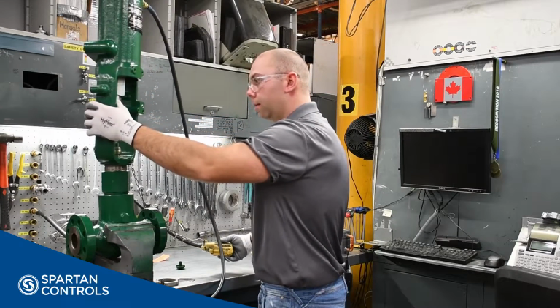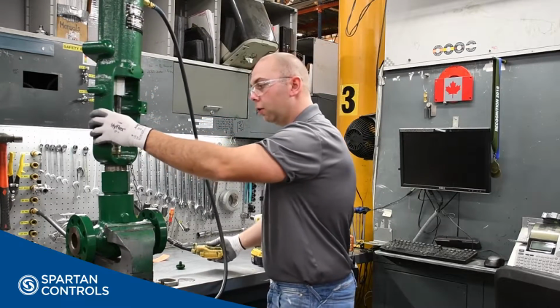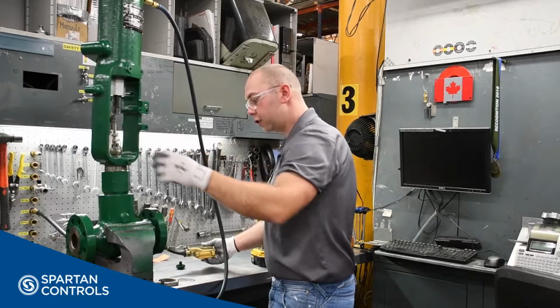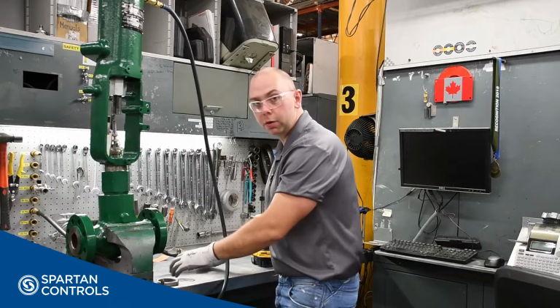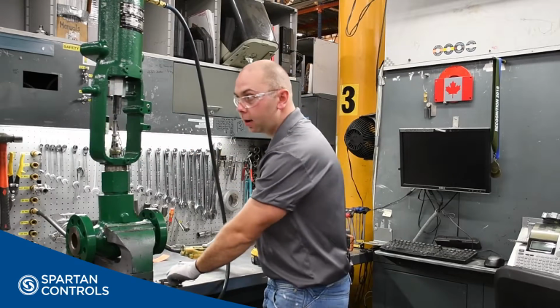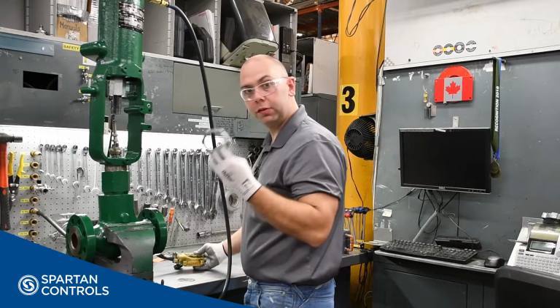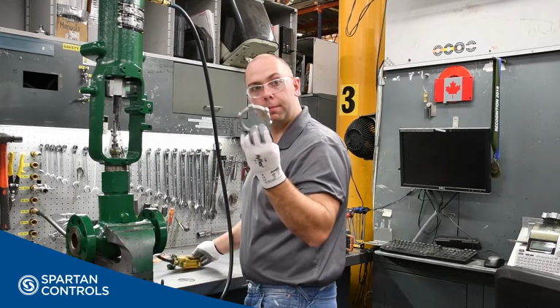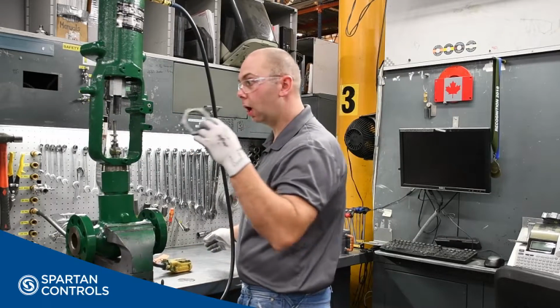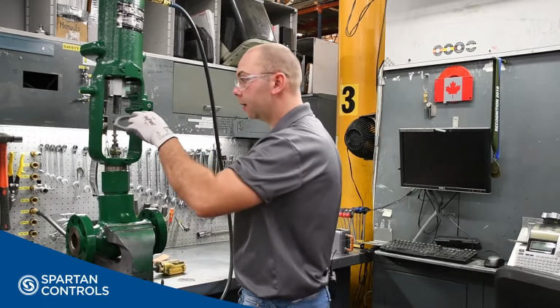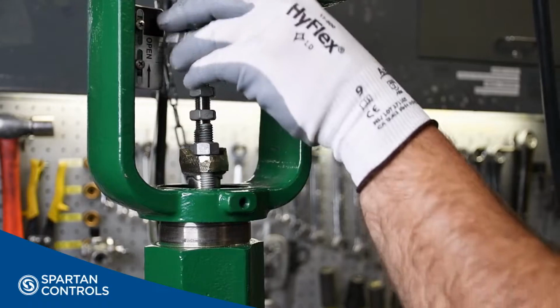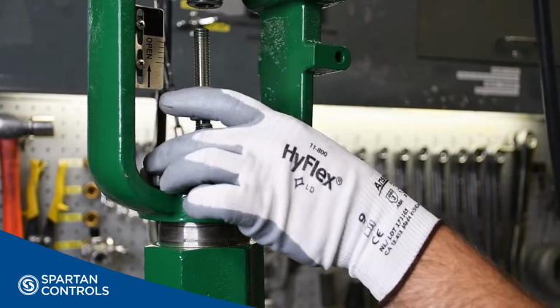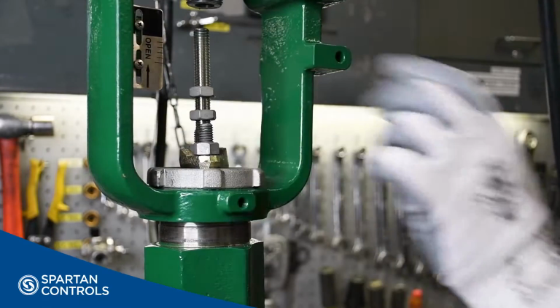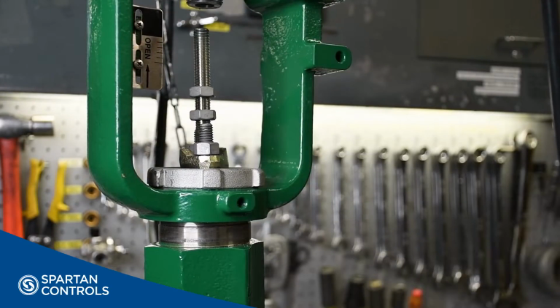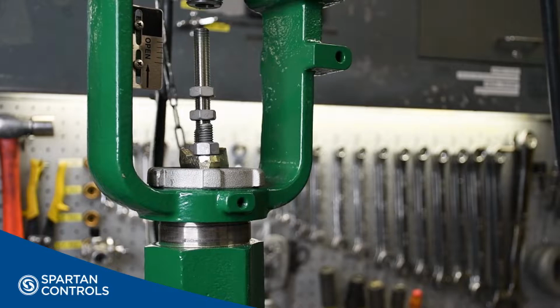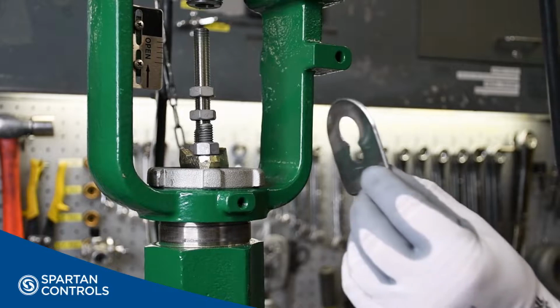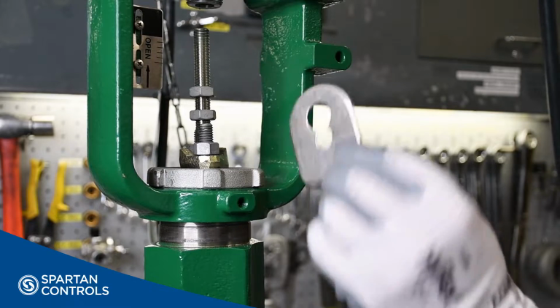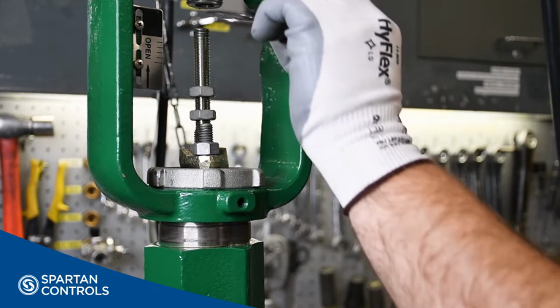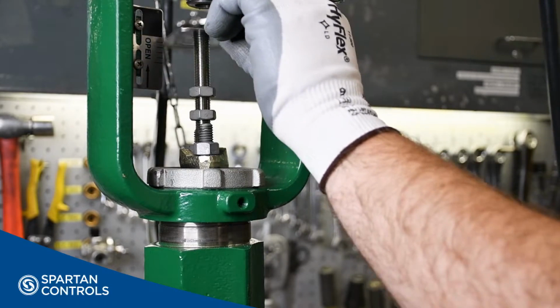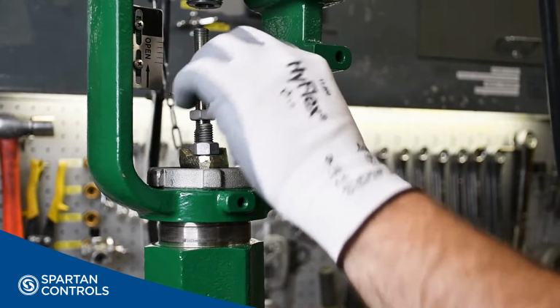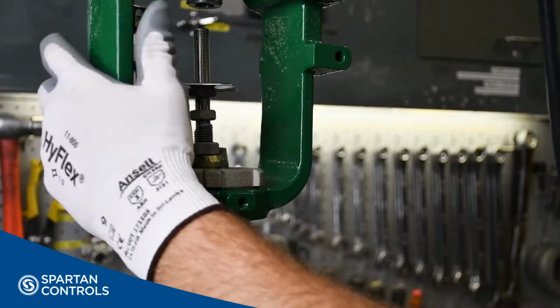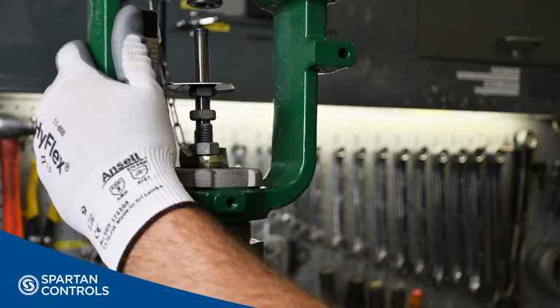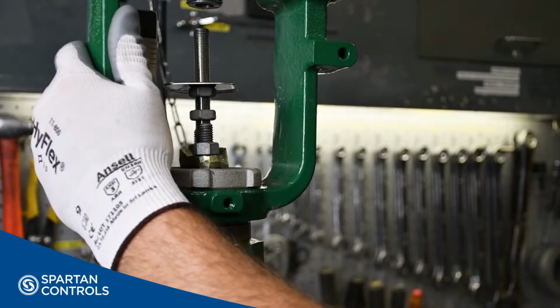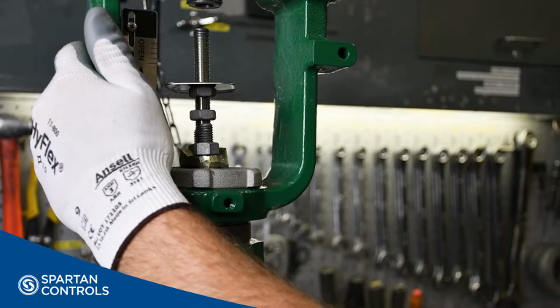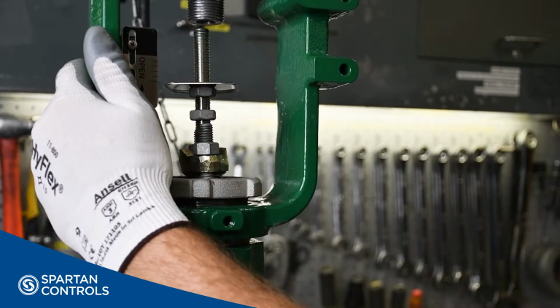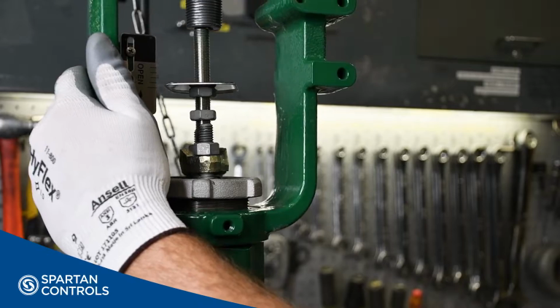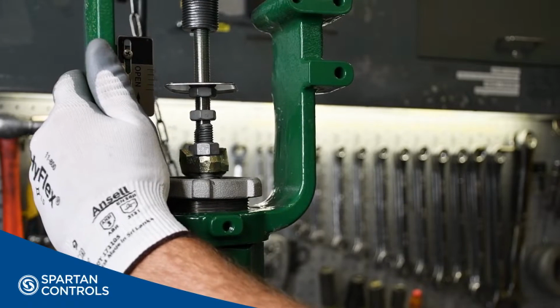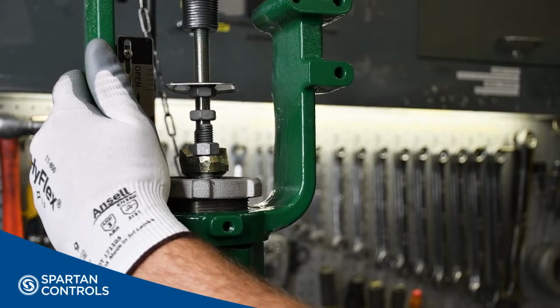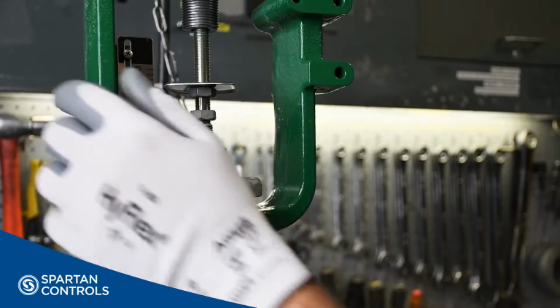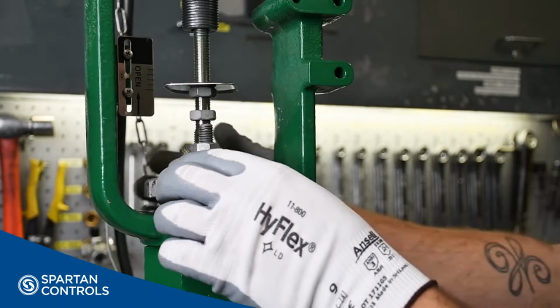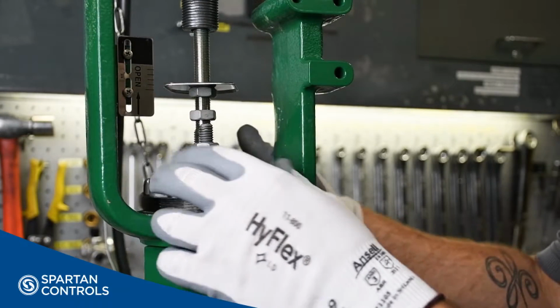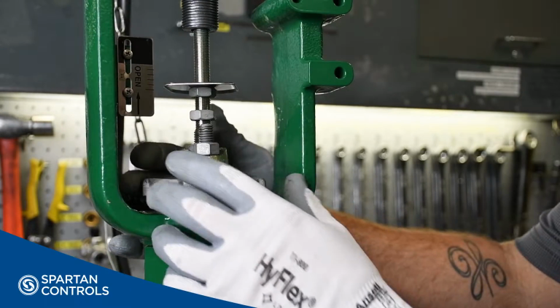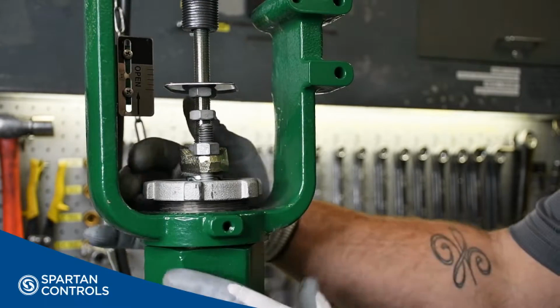Before I lower my actuator all the way, I'll install my yoke lock nut and indicator disc. Now I can lower my actuator the rest of the way, and then tighten down my yoke lock nut.